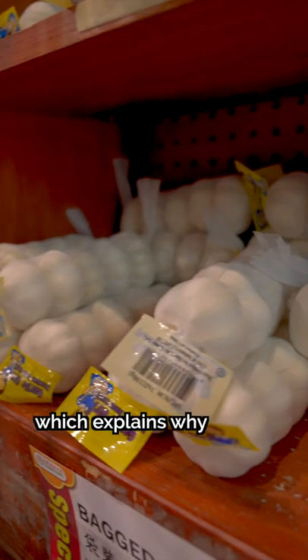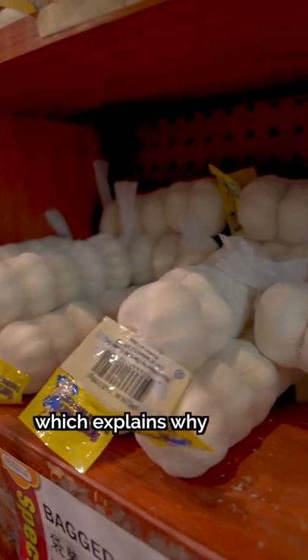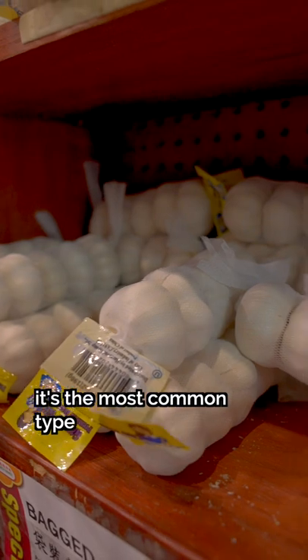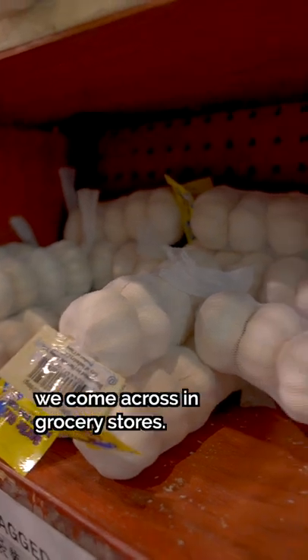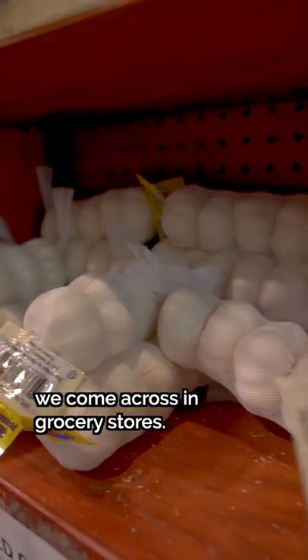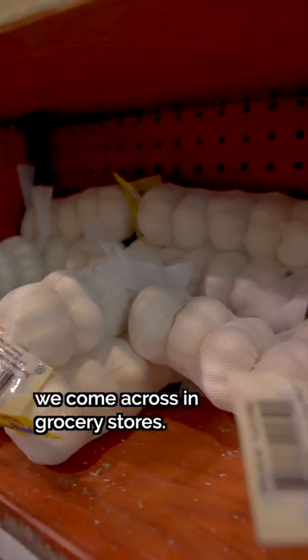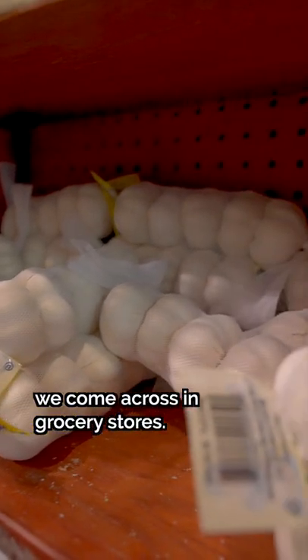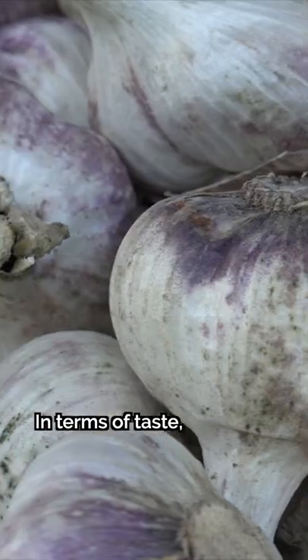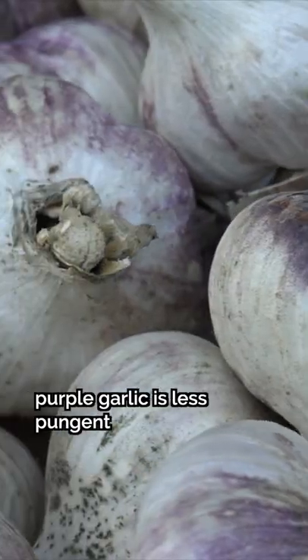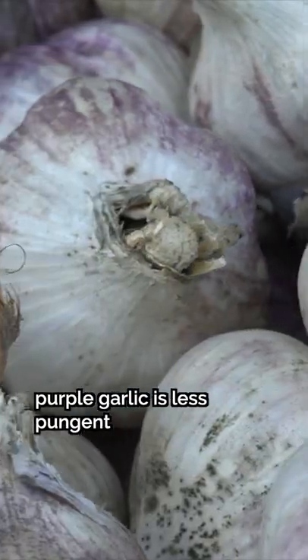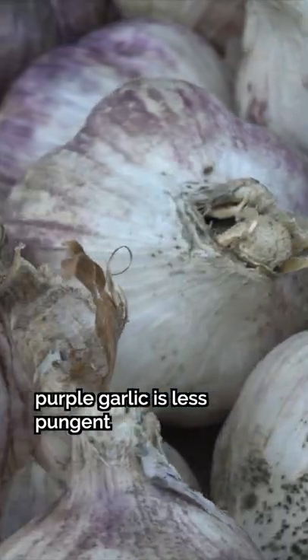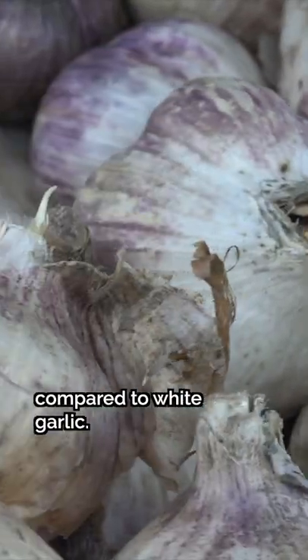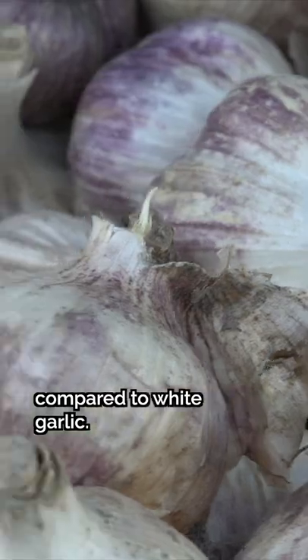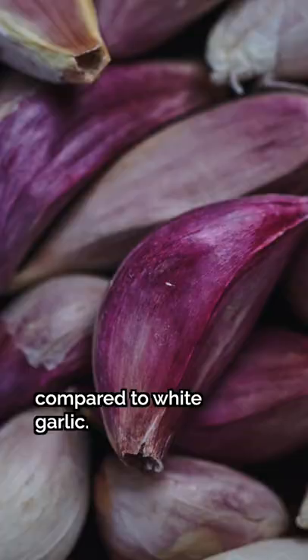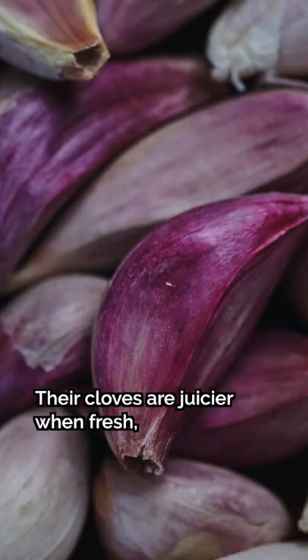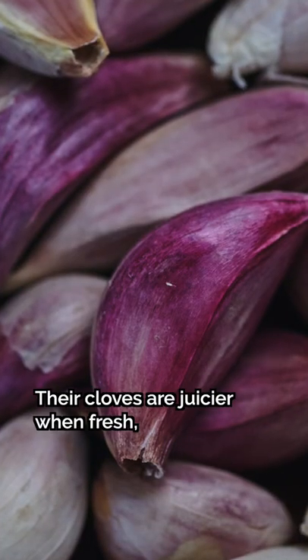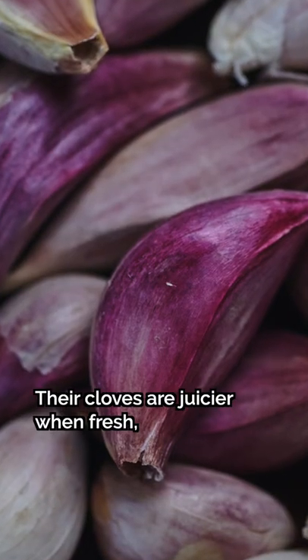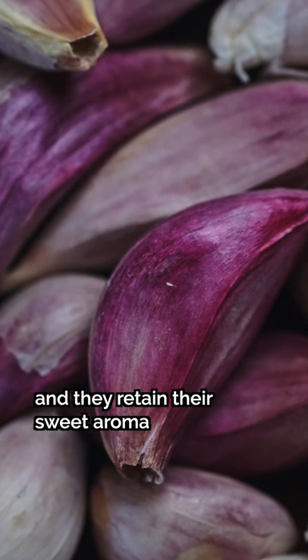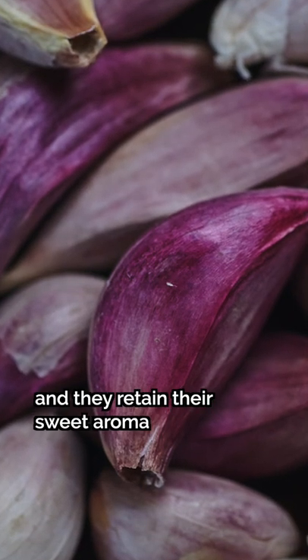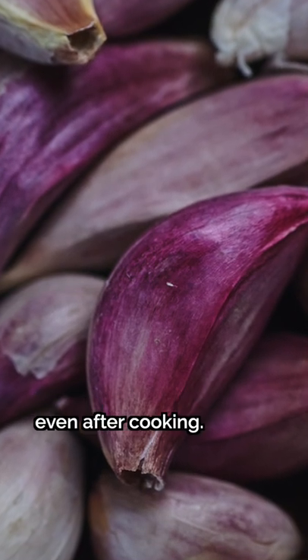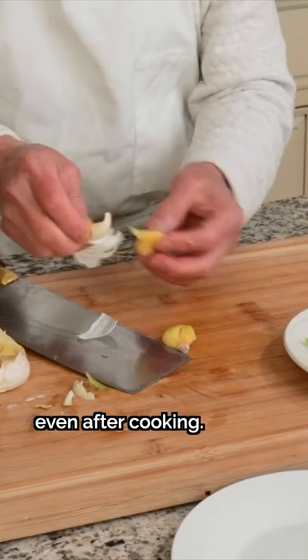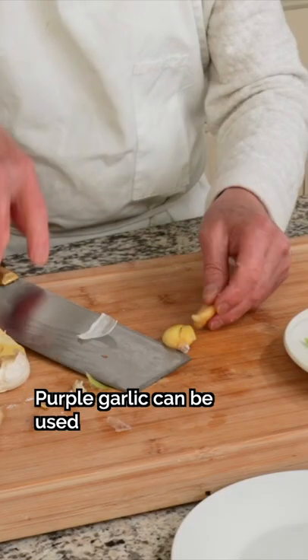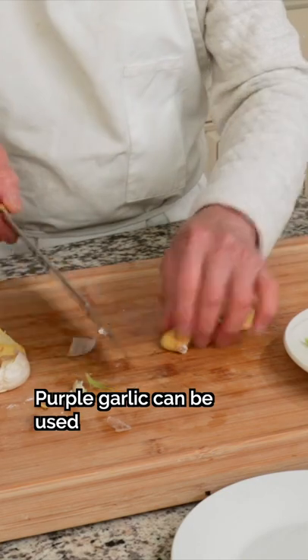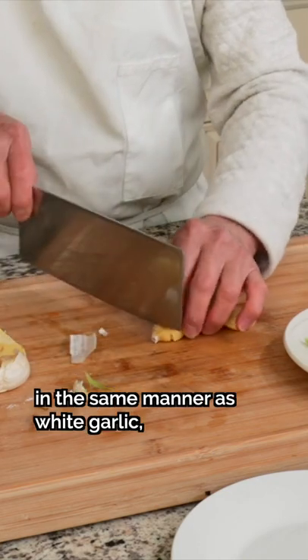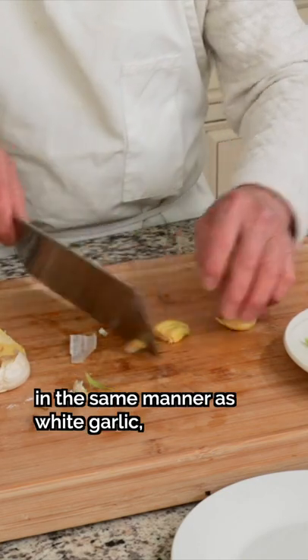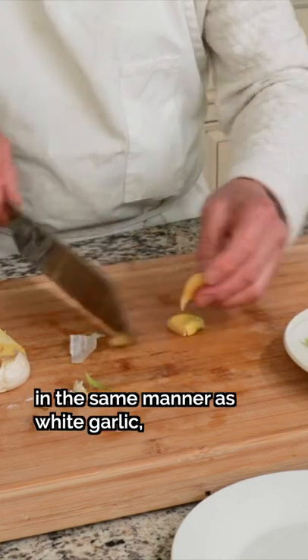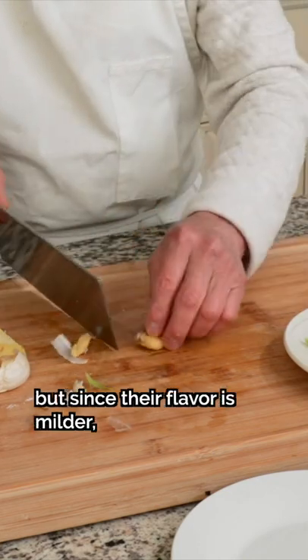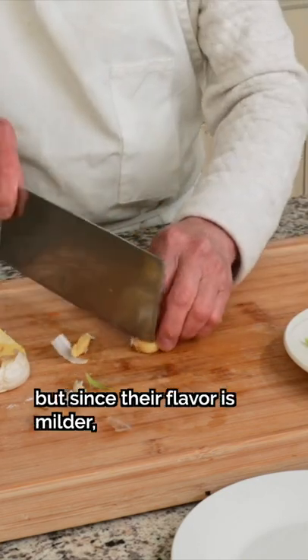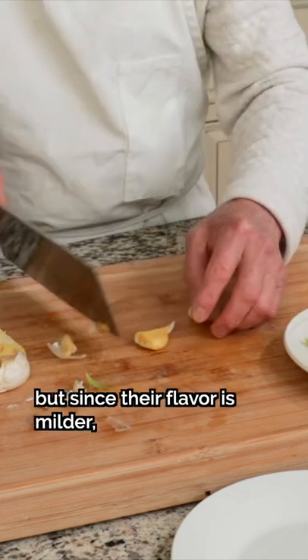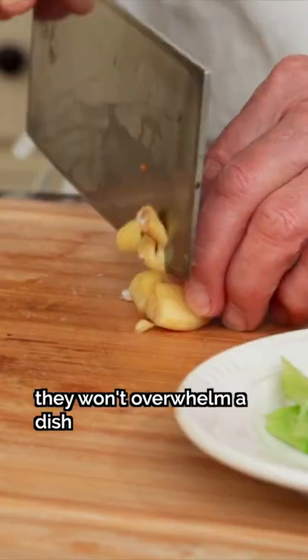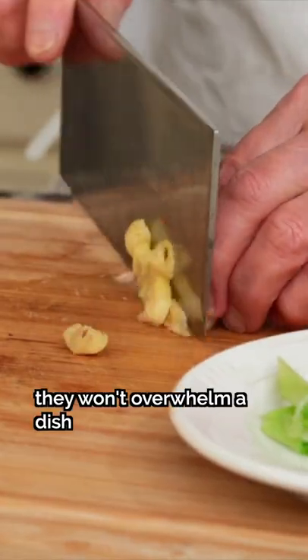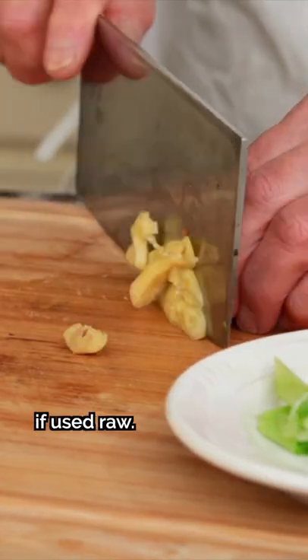Which explains why it's the most common type we come across in grocery stores. In terms of taste, purple garlic is less pungent compared to white garlic. Their cloves are juicier when fresh, and they retain their sweet aroma even after cooking. Purple garlic can be used in the same manner as white garlic, but since their flavor is milder, they won't overwhelm a dish if used raw.